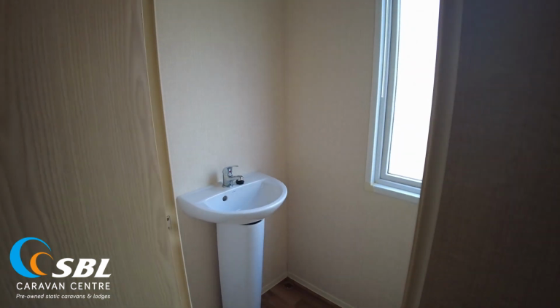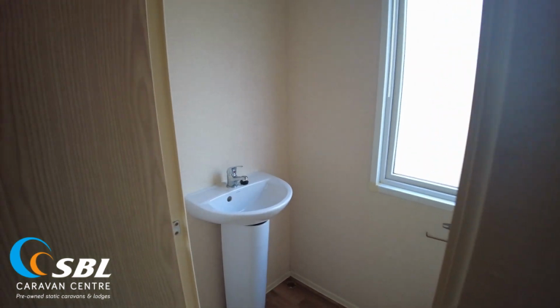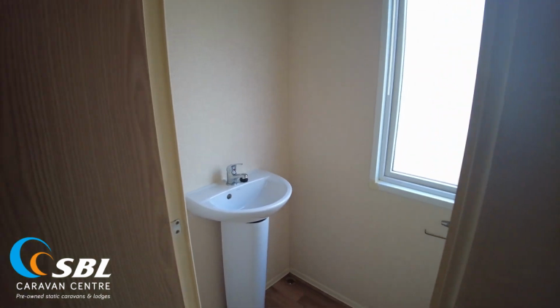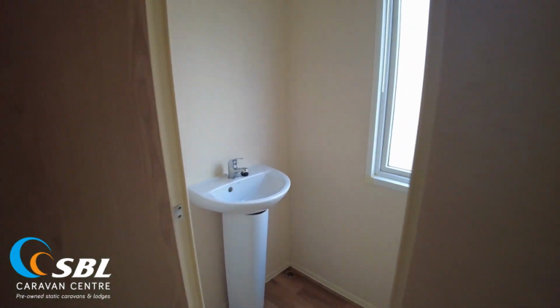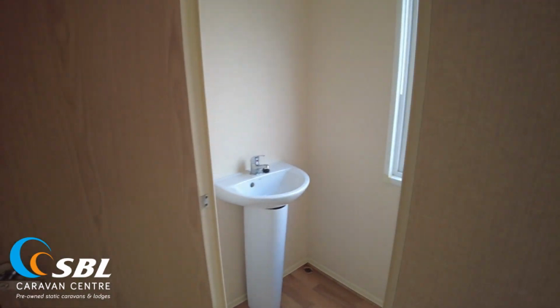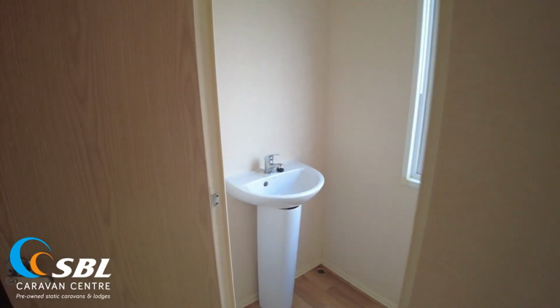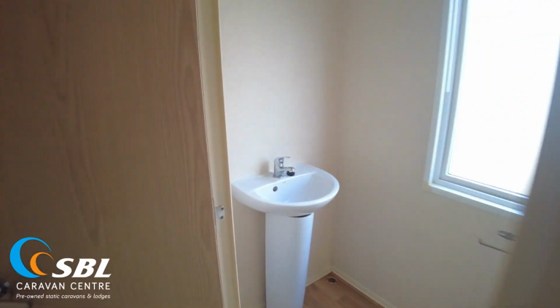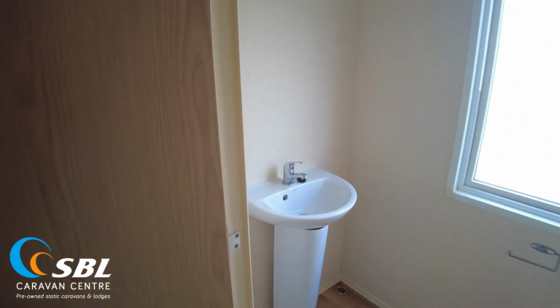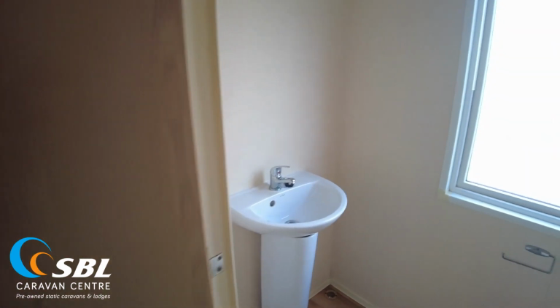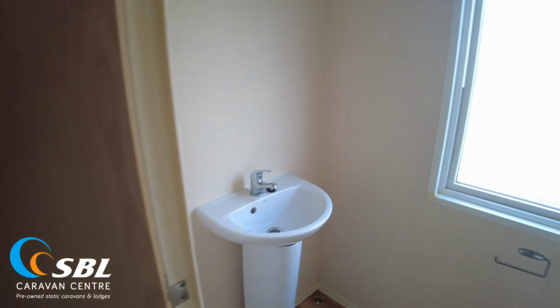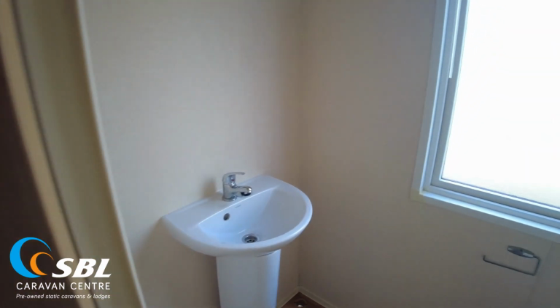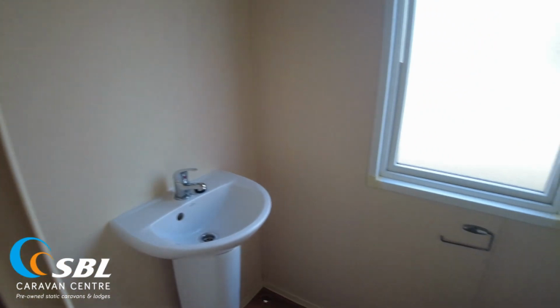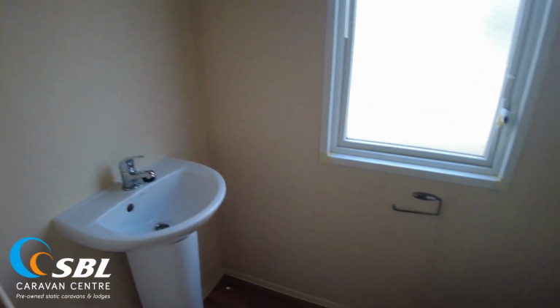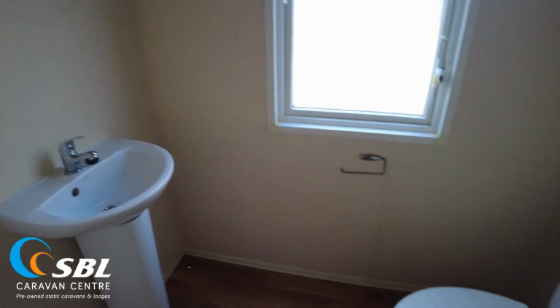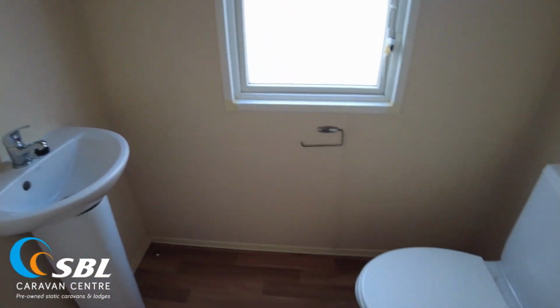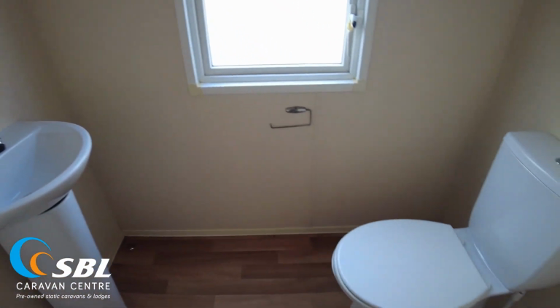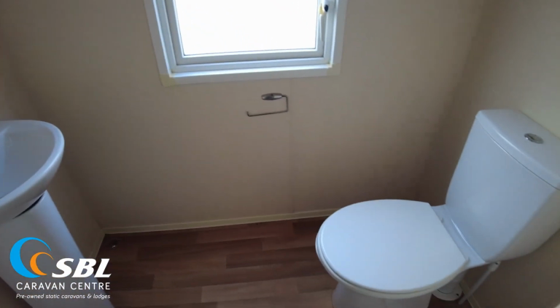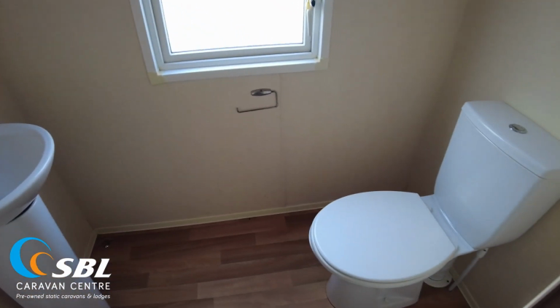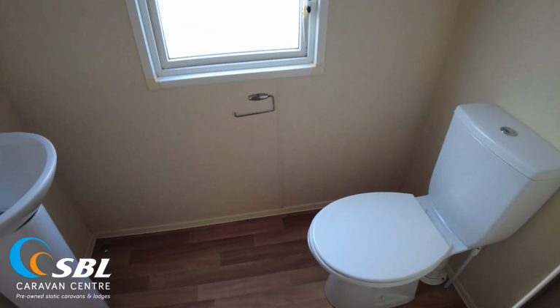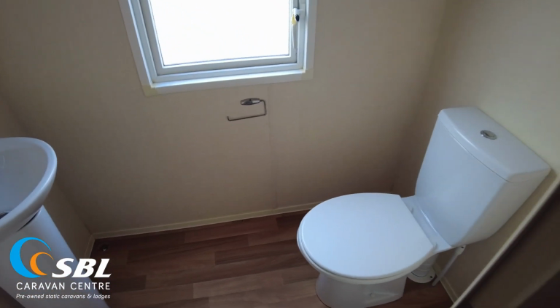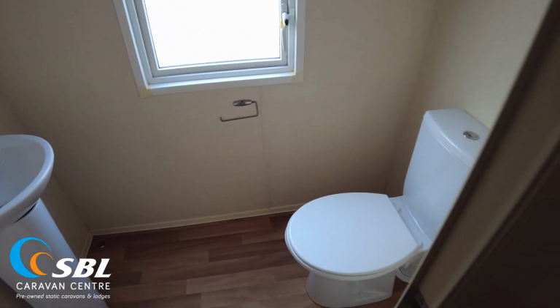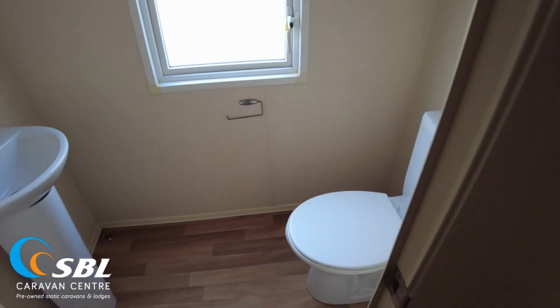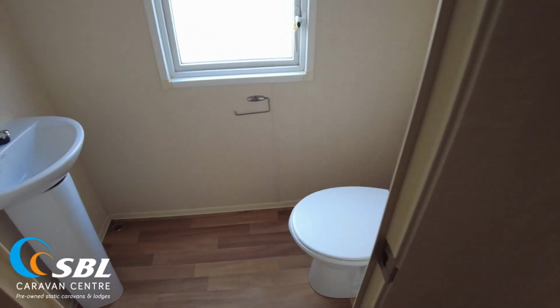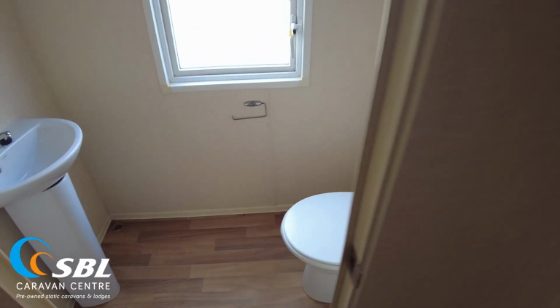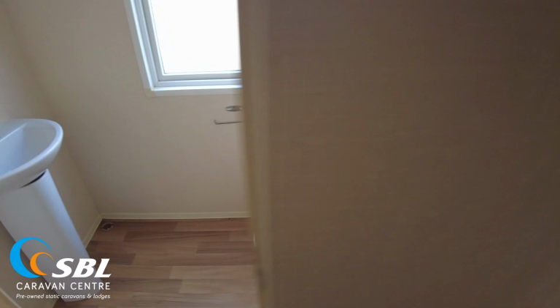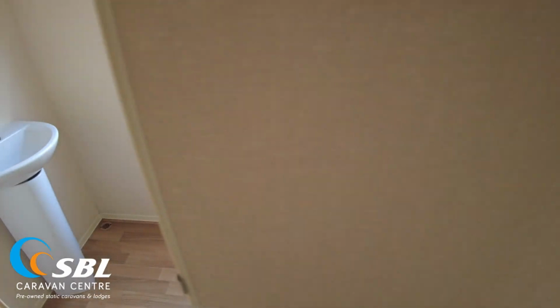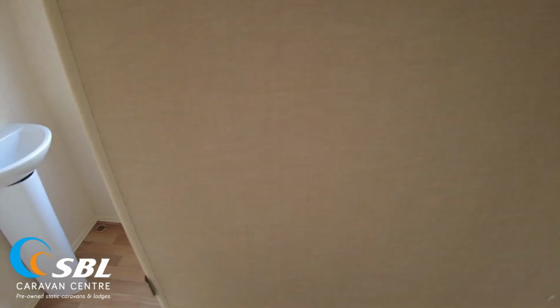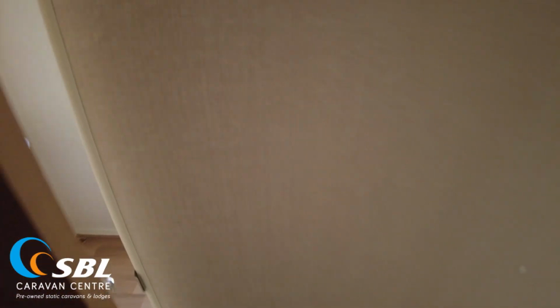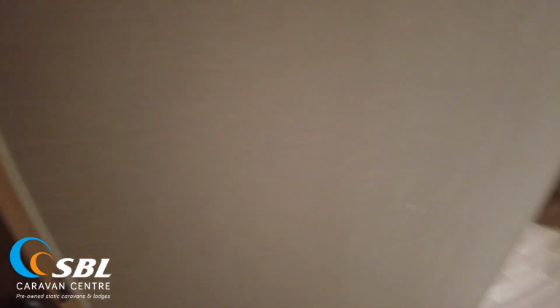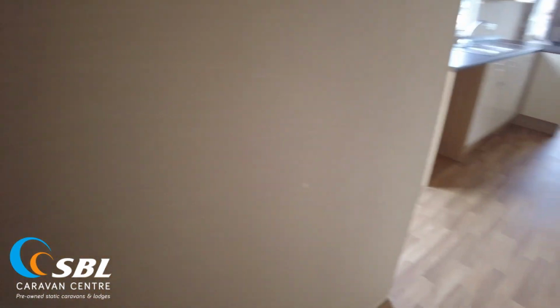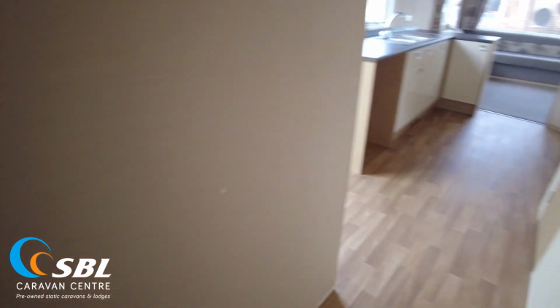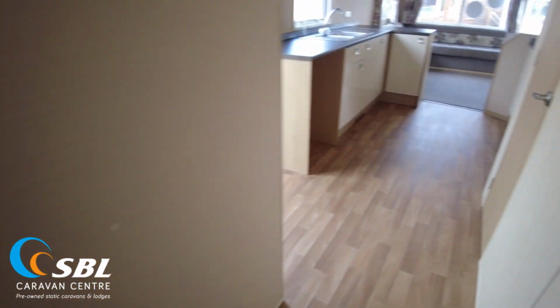Down by the bedrooms there's a toilet room with a sink on the left hand side and toilet on the right — fairly self-explanatory. There's vinyl flooring in there, which is the same vinyl that runs from there through the hallway into the kitchen.